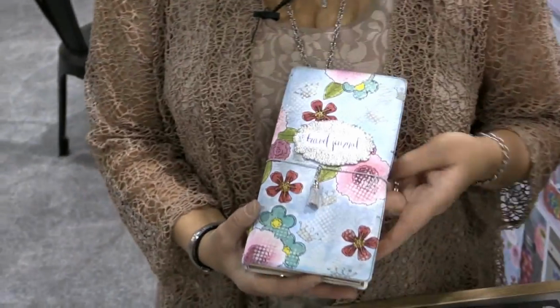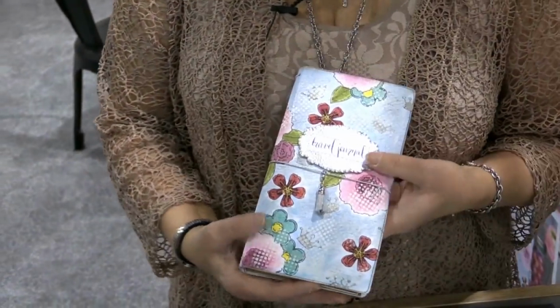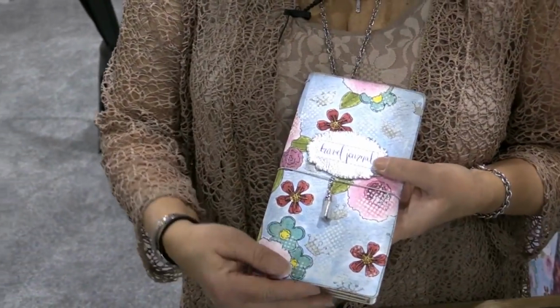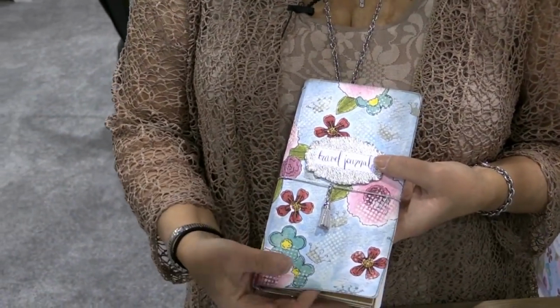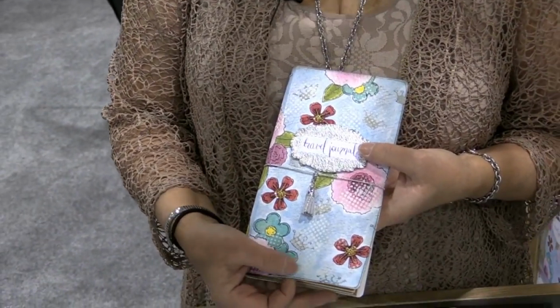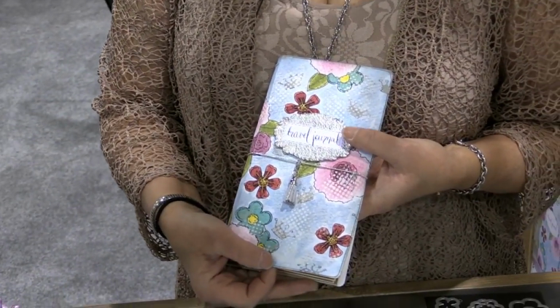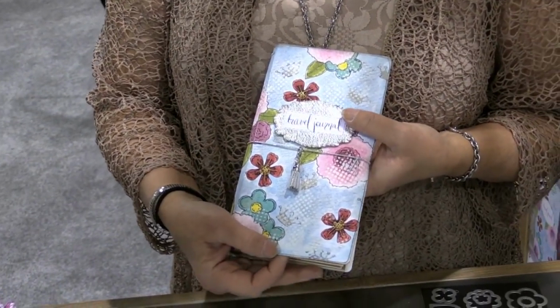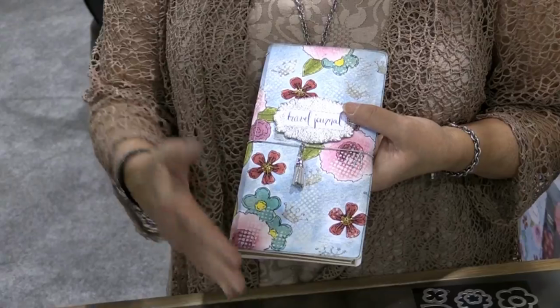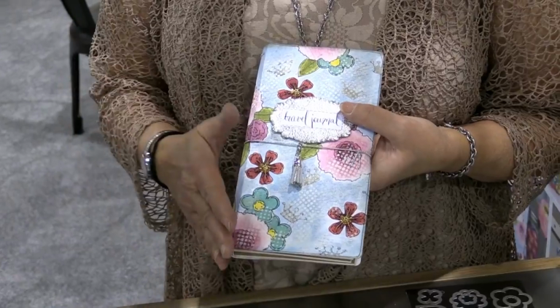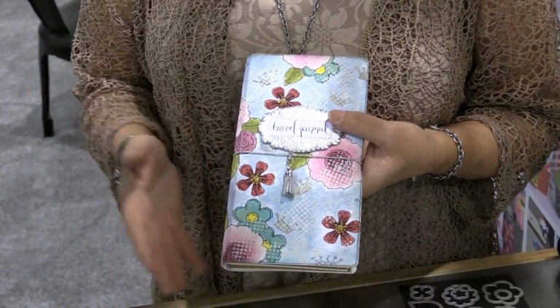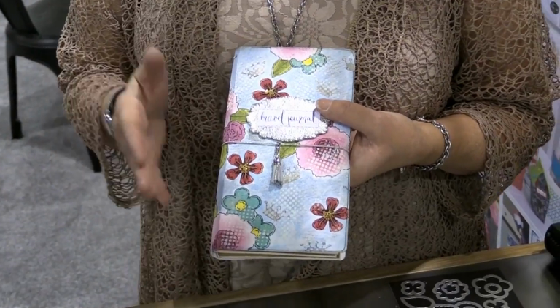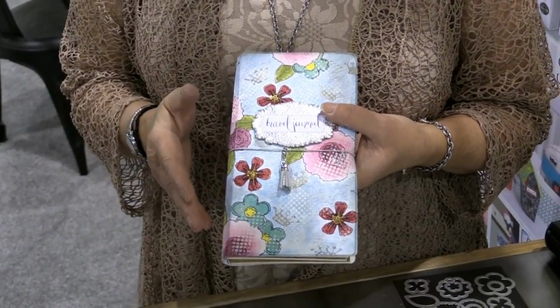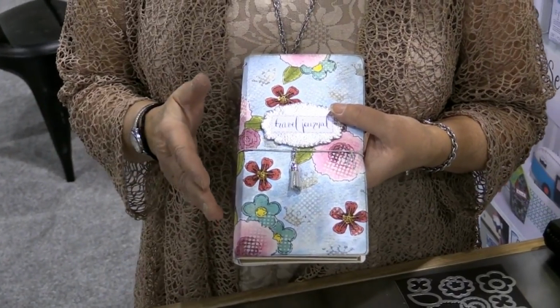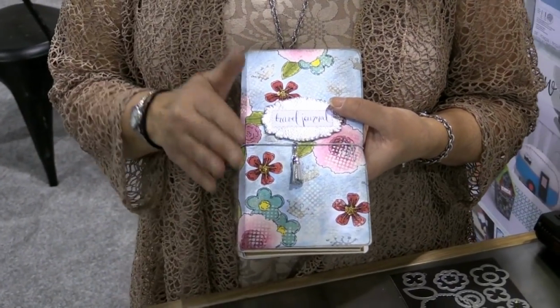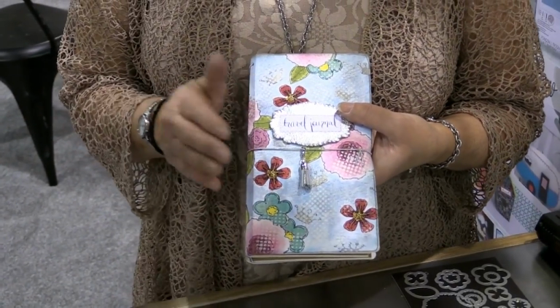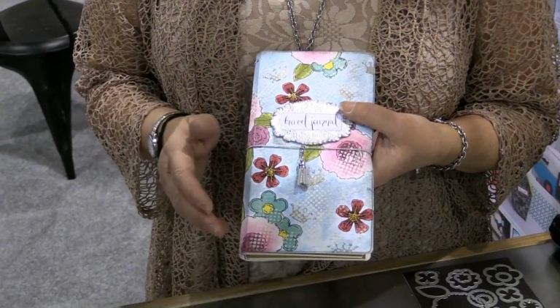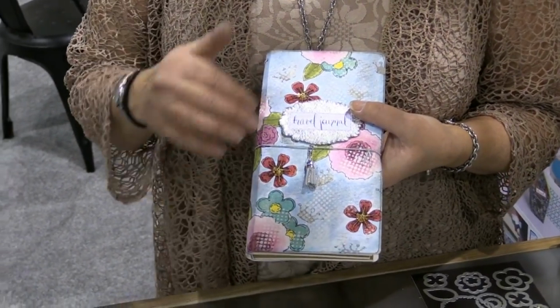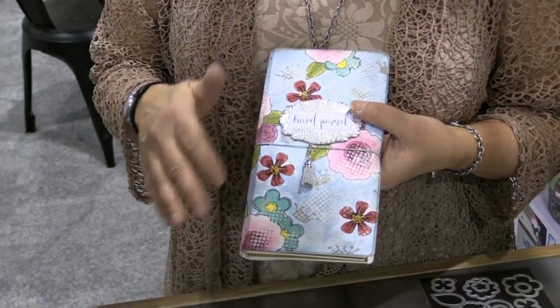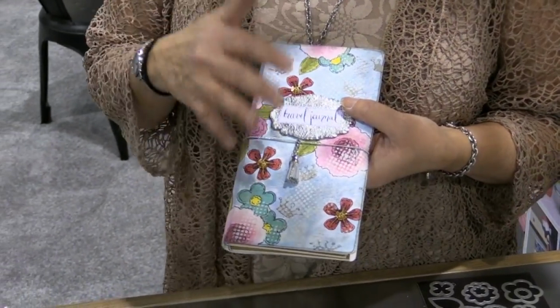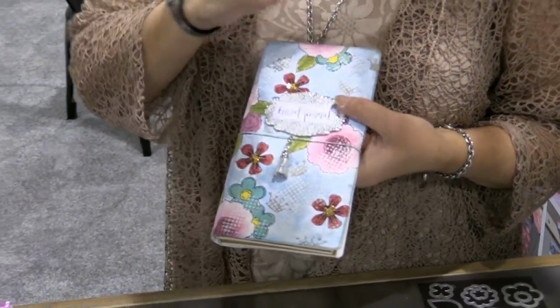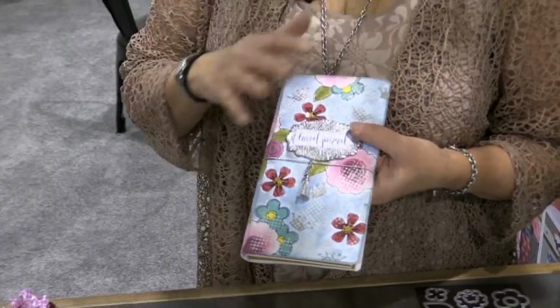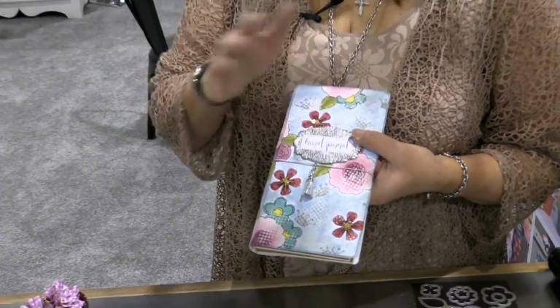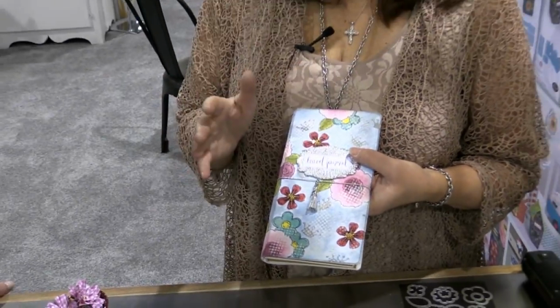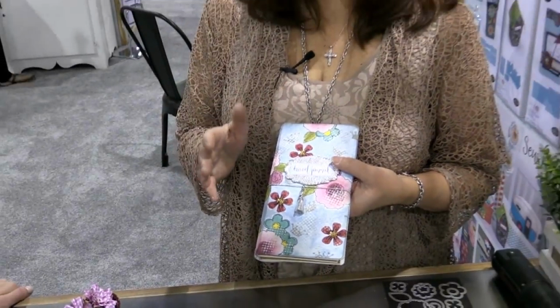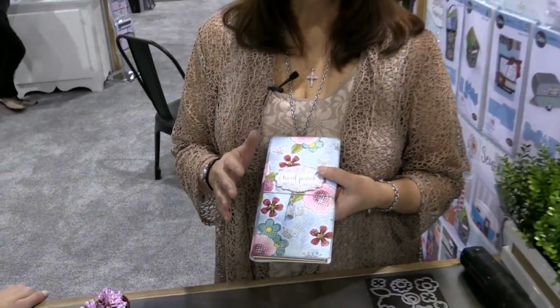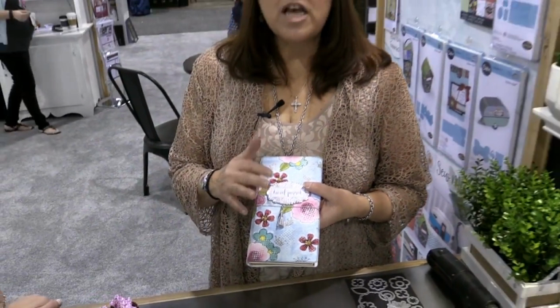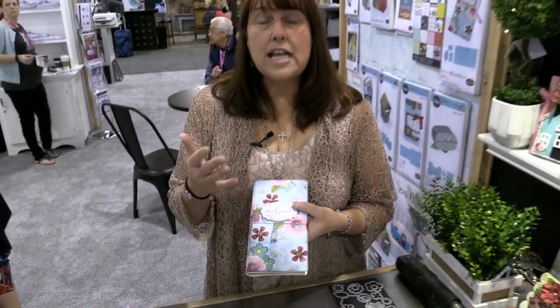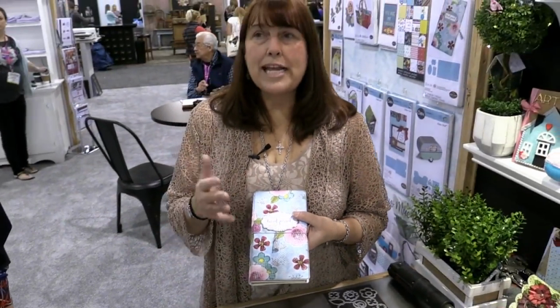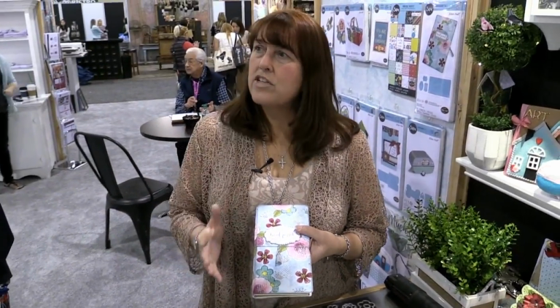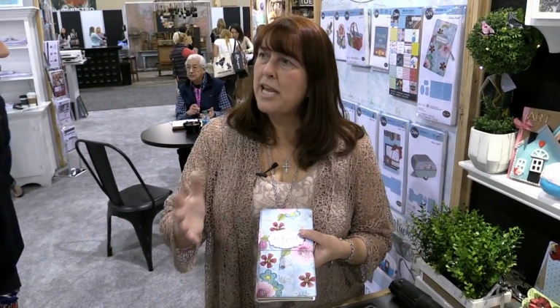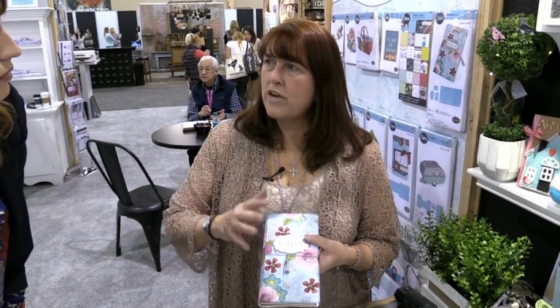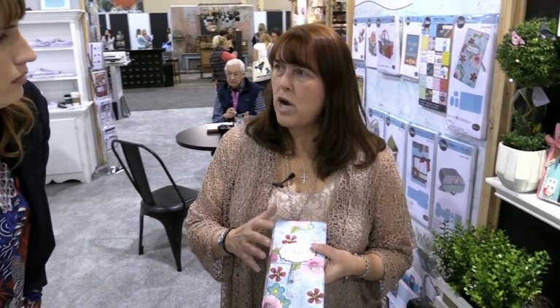This one is cut out of paper leather, but it will also work with mat board, so you can cover it with fabric, felt, ink, stain, sprays, or stamps — all that stuff. It's like a blank canvas to make it whatever you want.